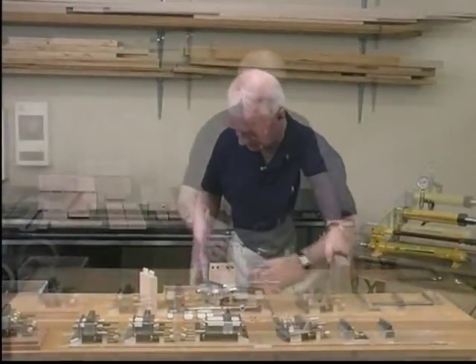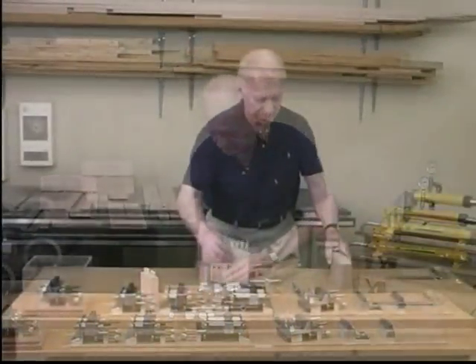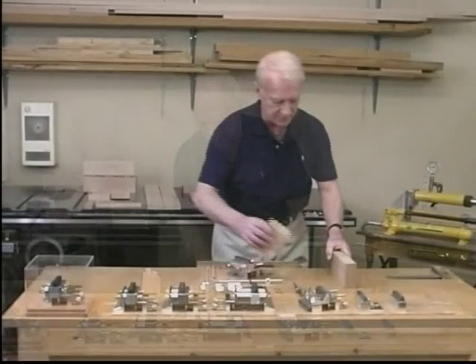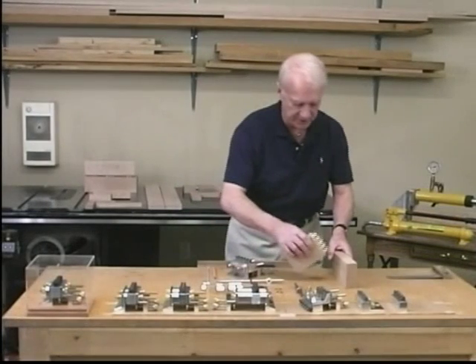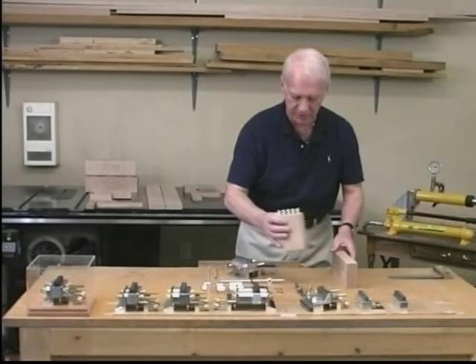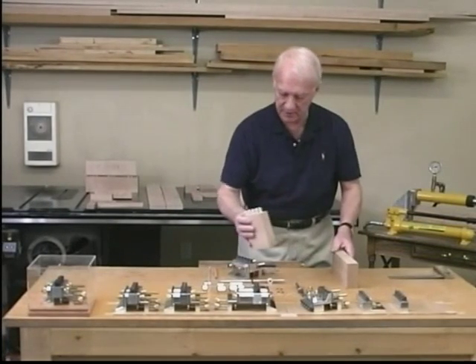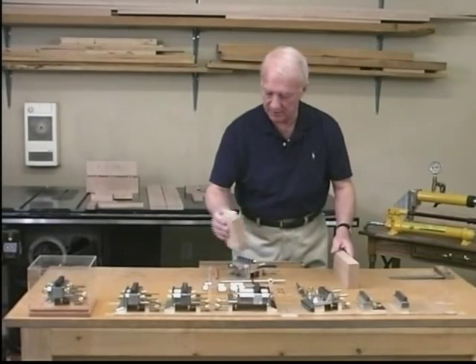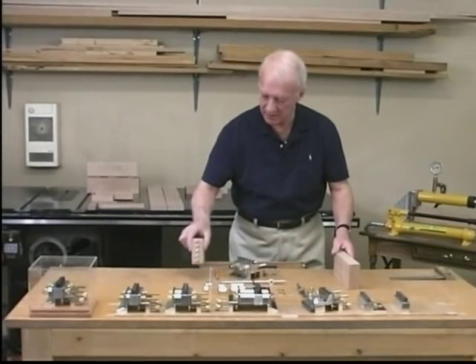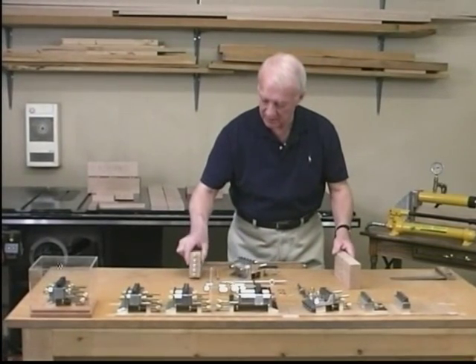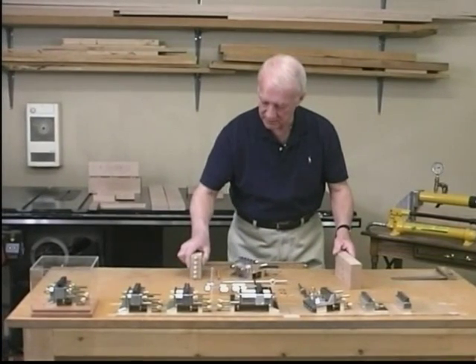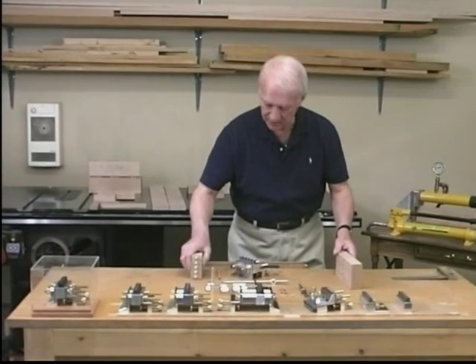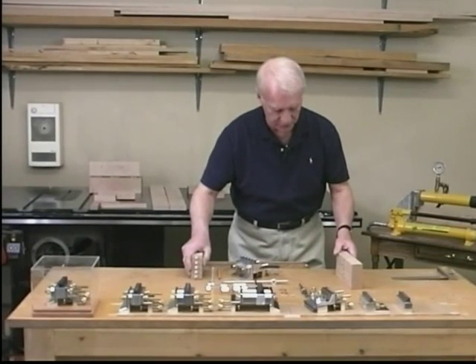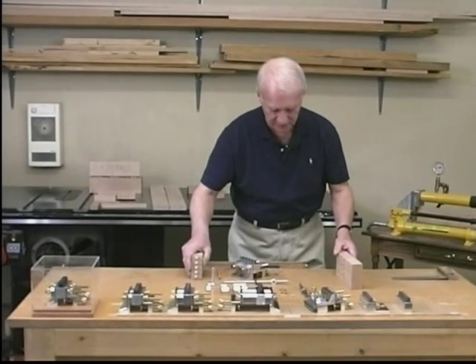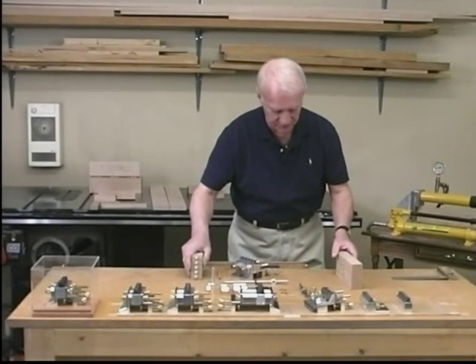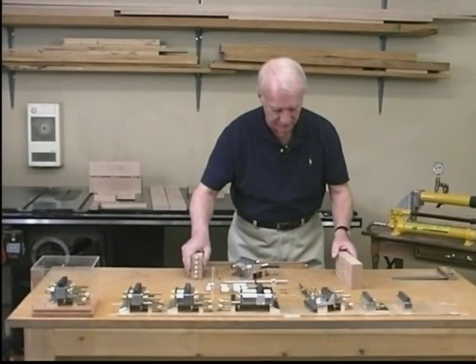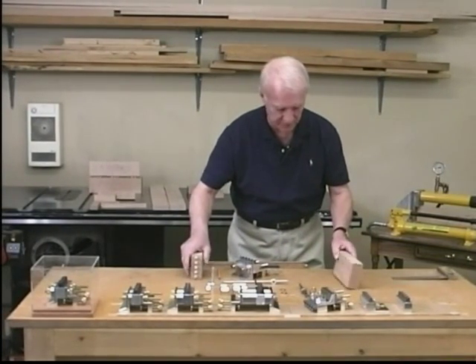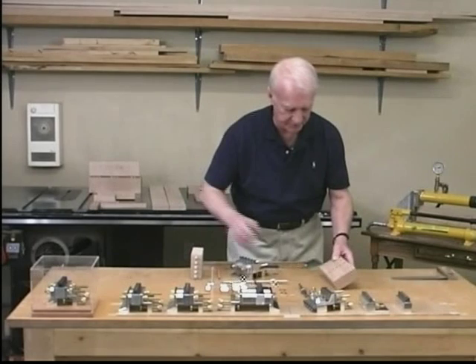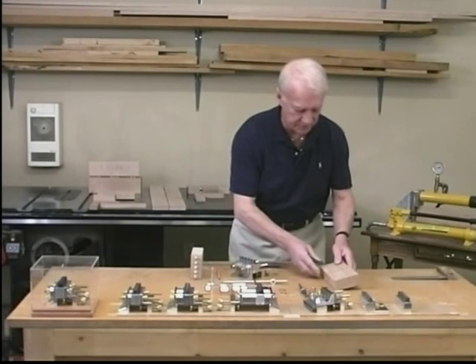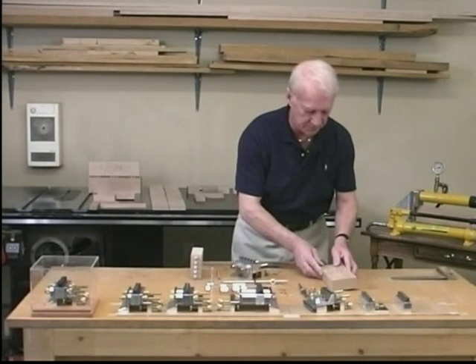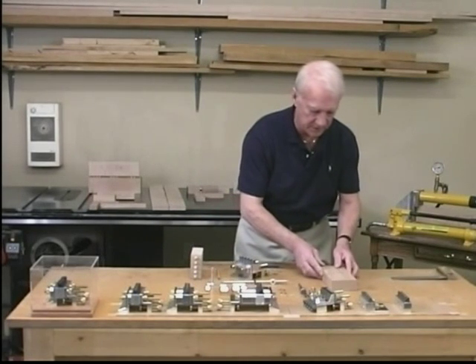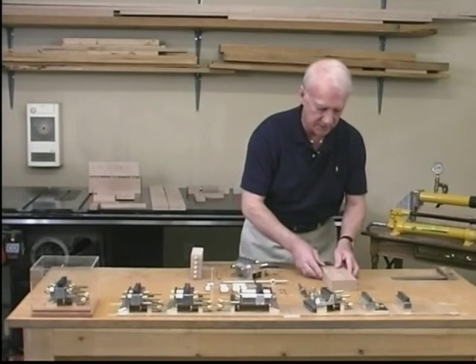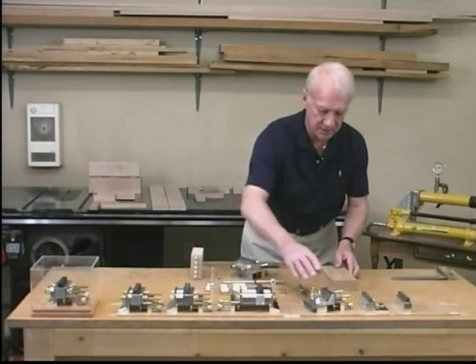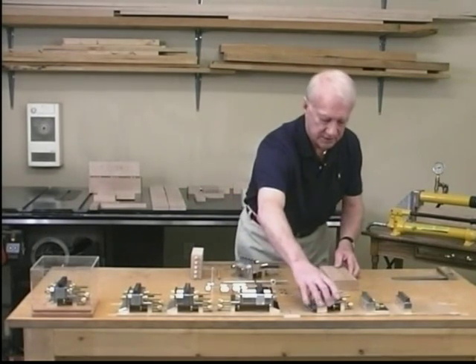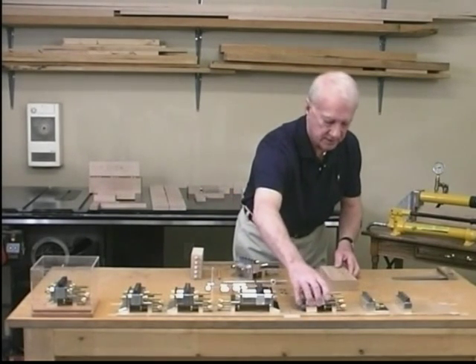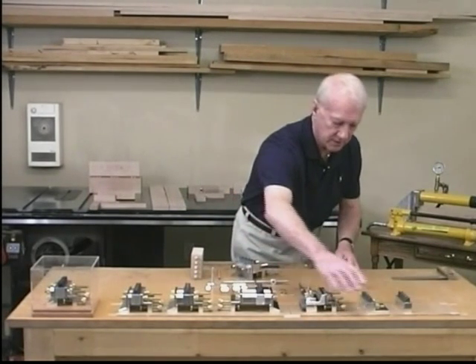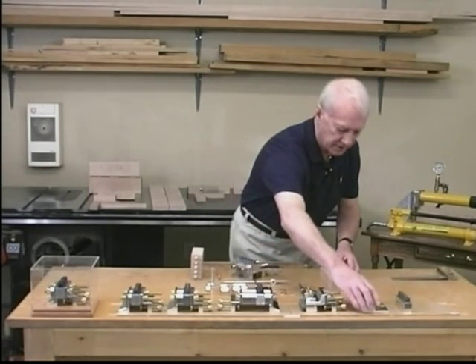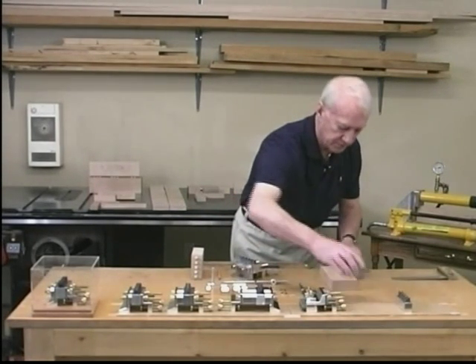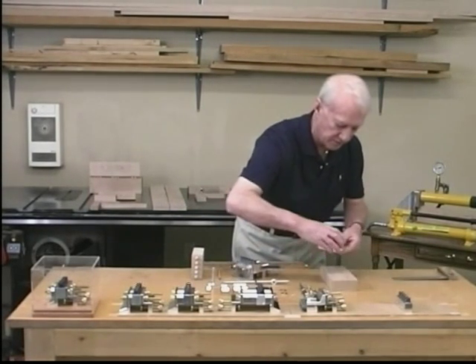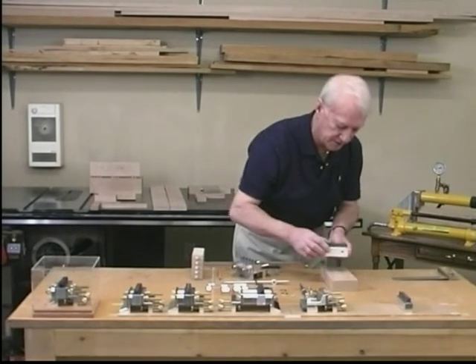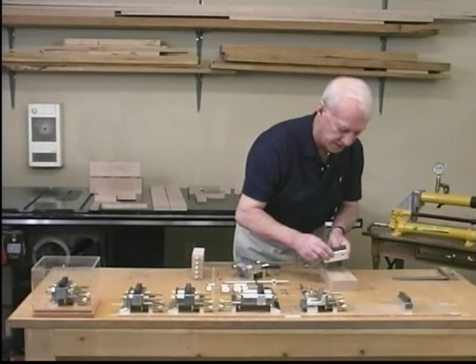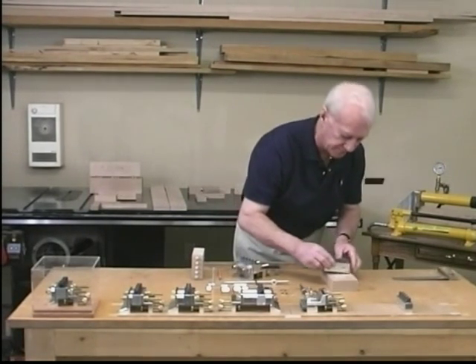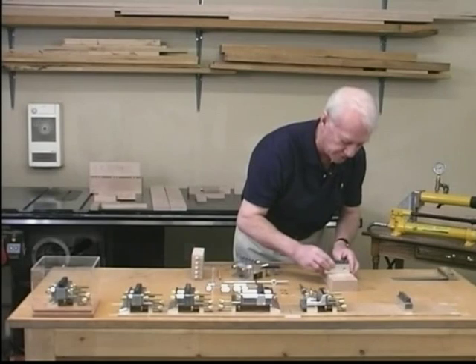The next example is a T joint. The end joint is fairly straightforward. However, in order to complete this aspect, we have to use Dalmax in a specific configuration.